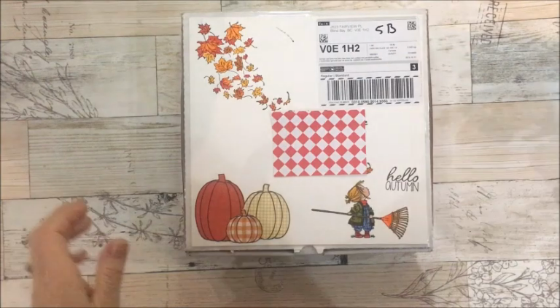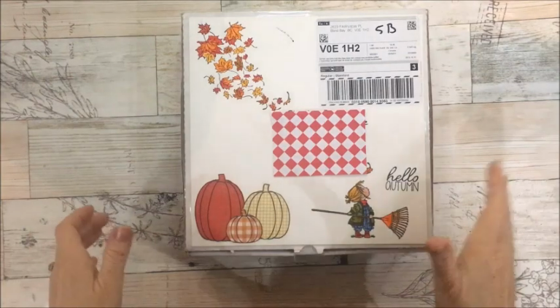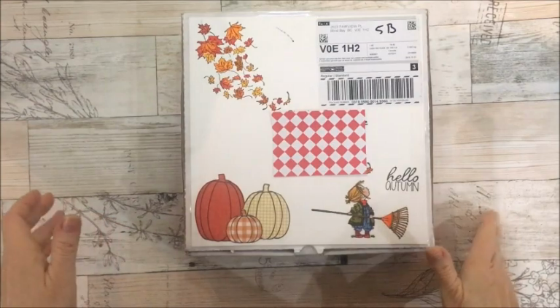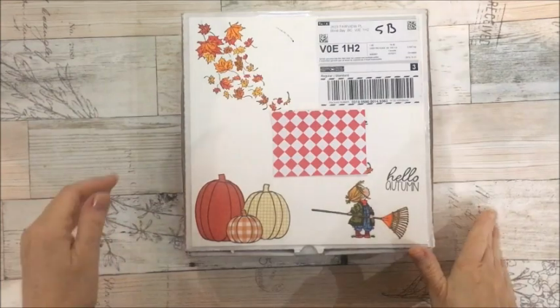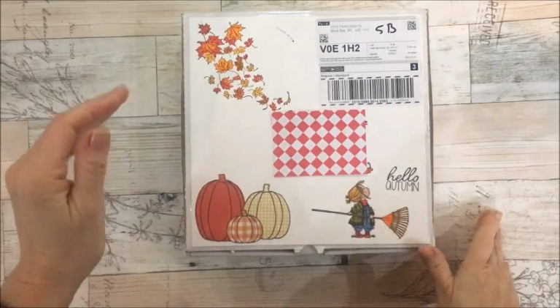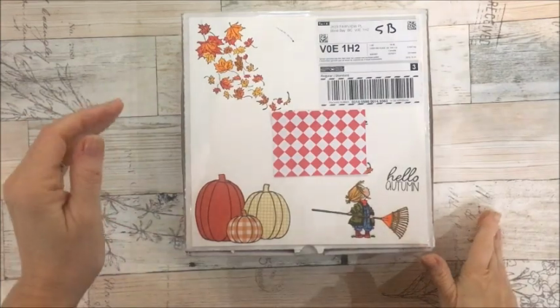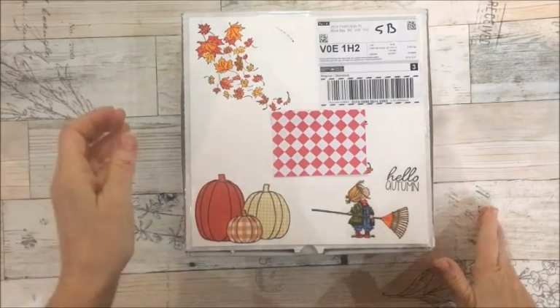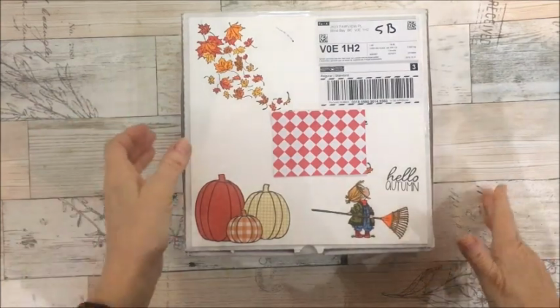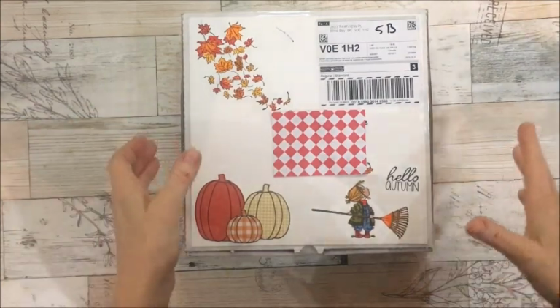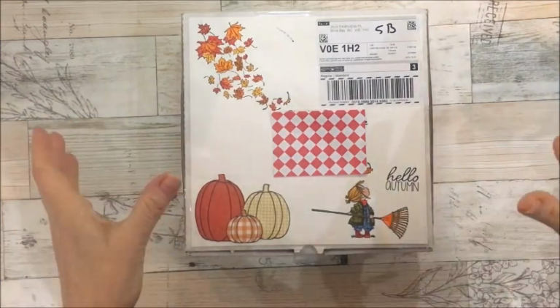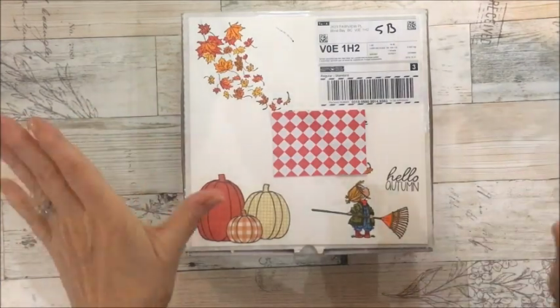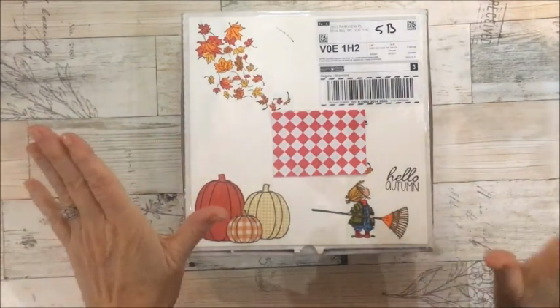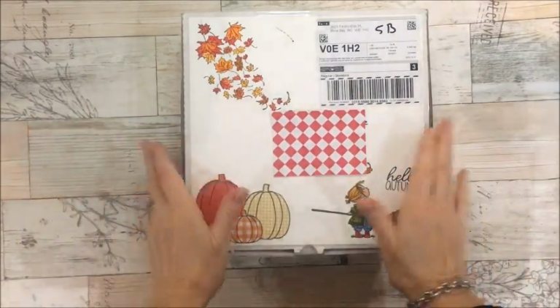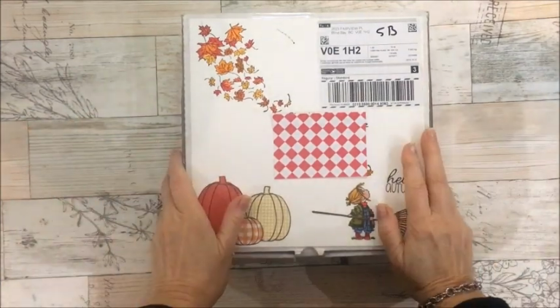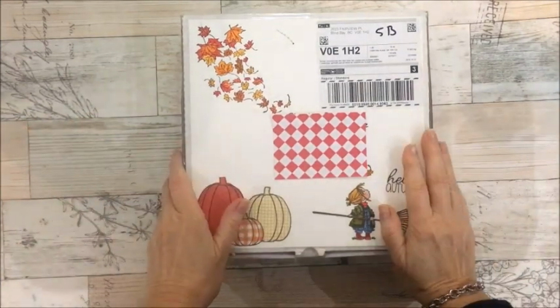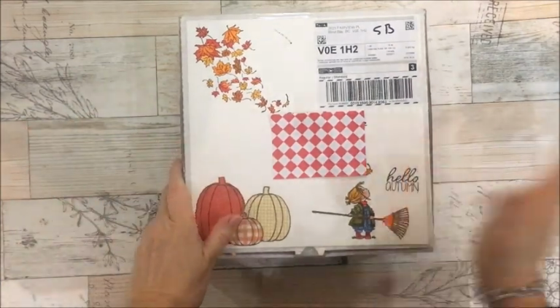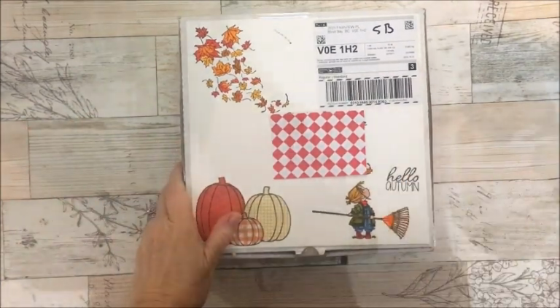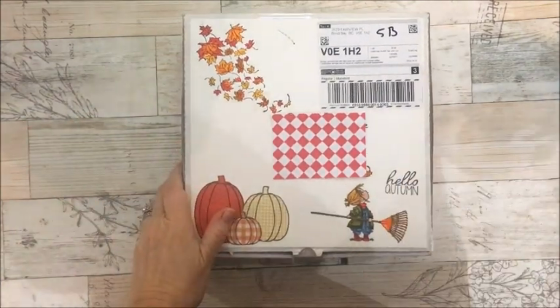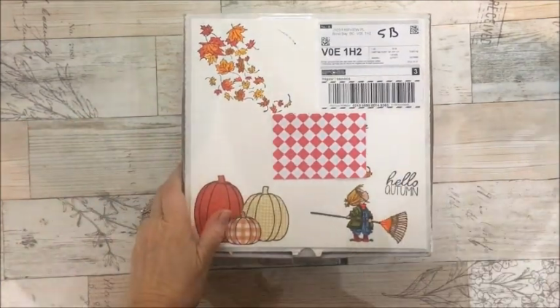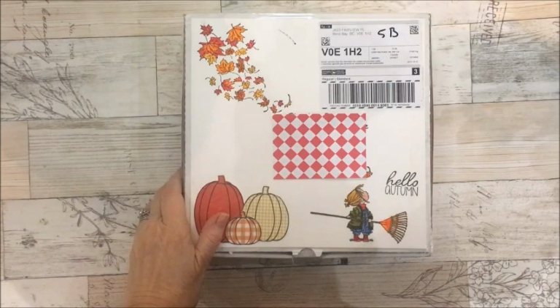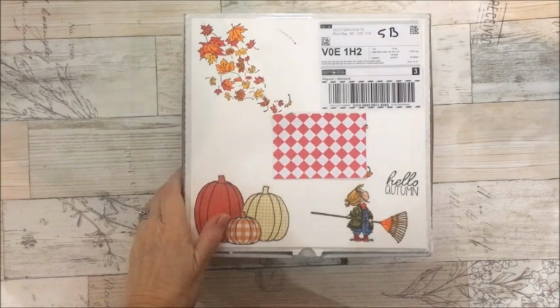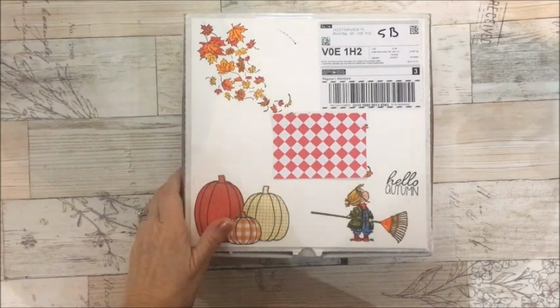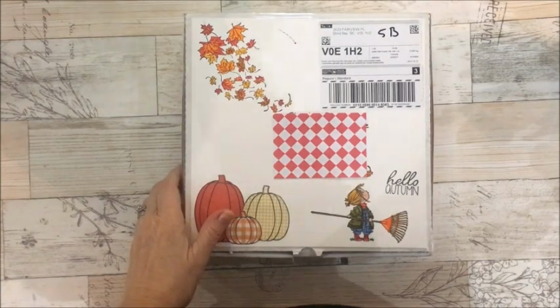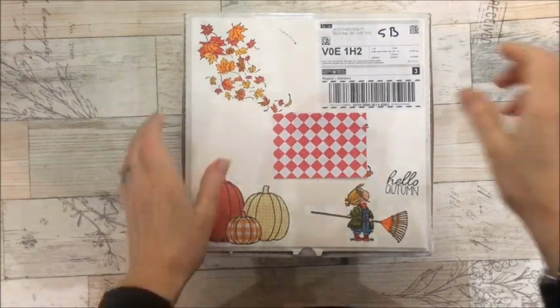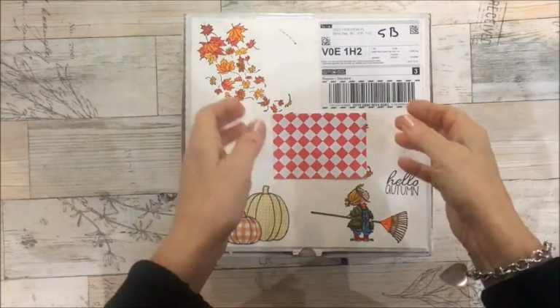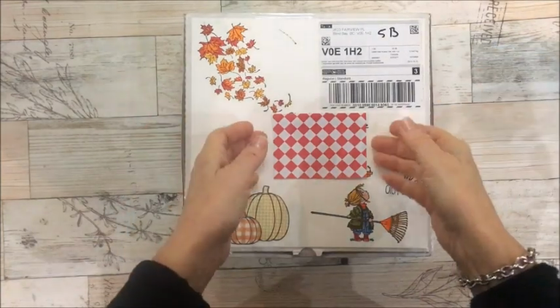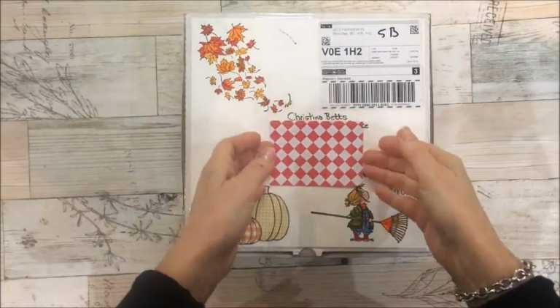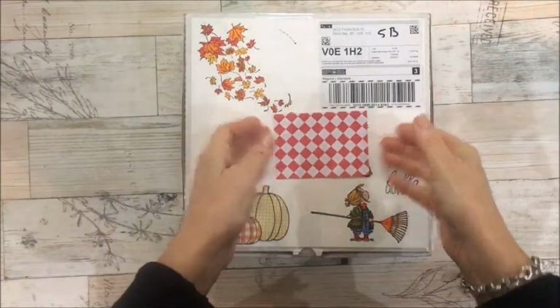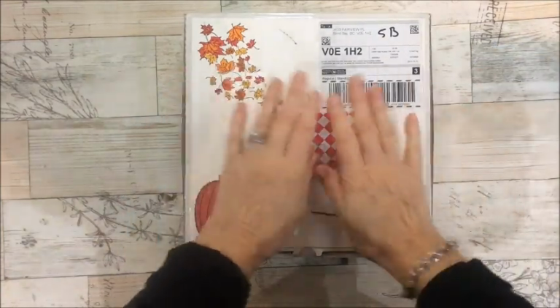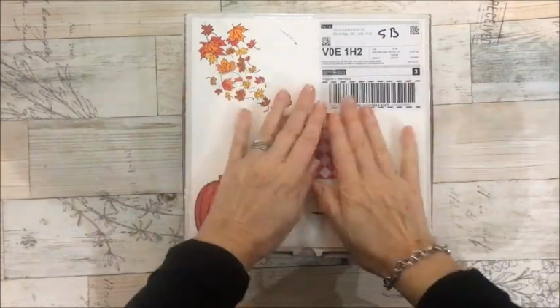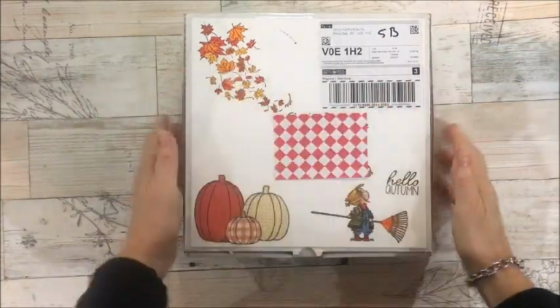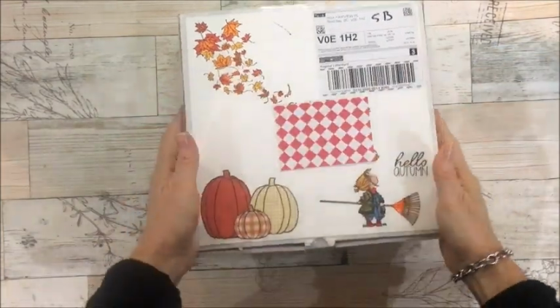Hi everyone, it's Christina and I did a swap with Lynn. Hi Lynn! It's a fall swap and I'm going to share what's in my box.